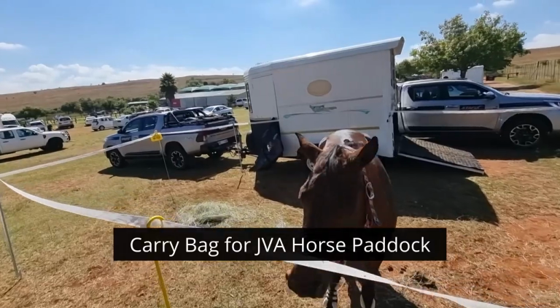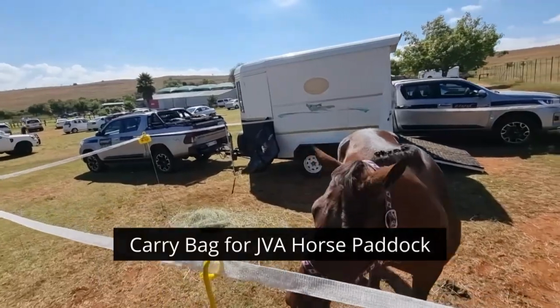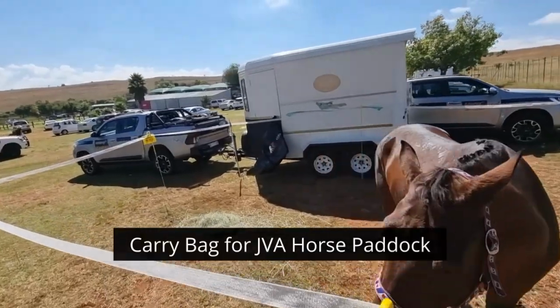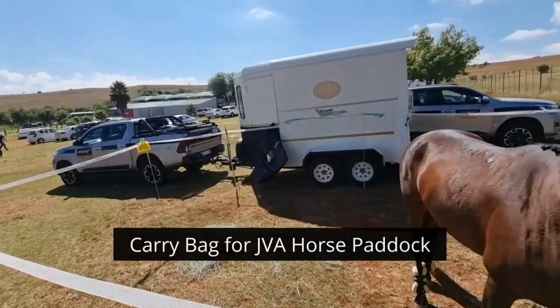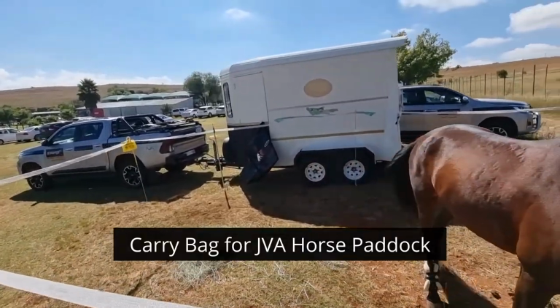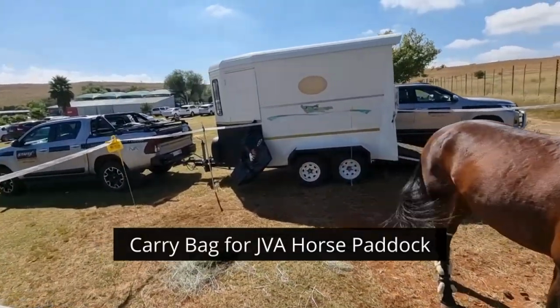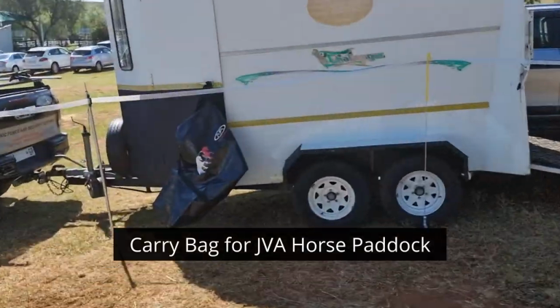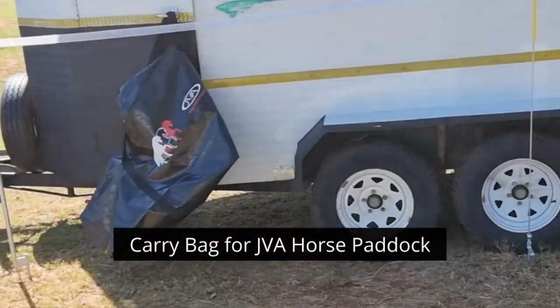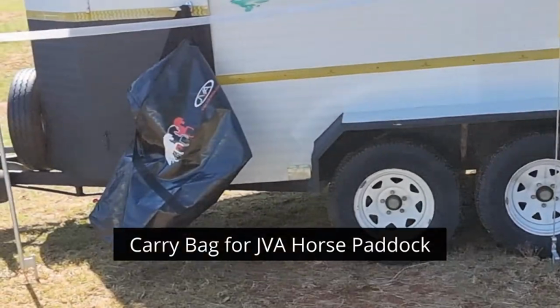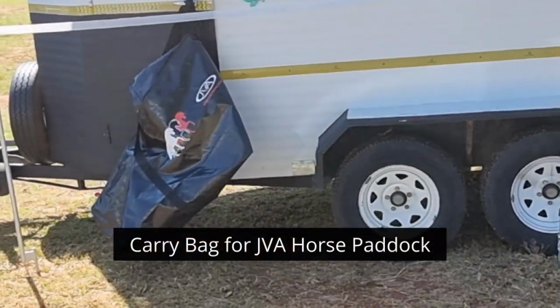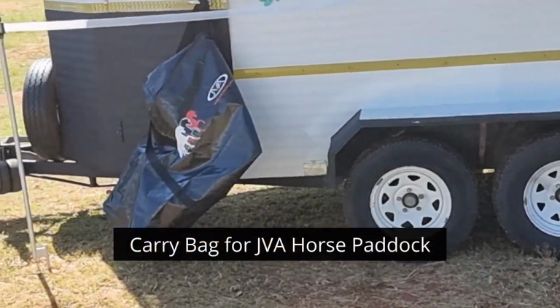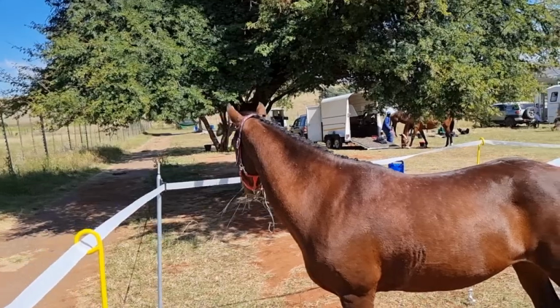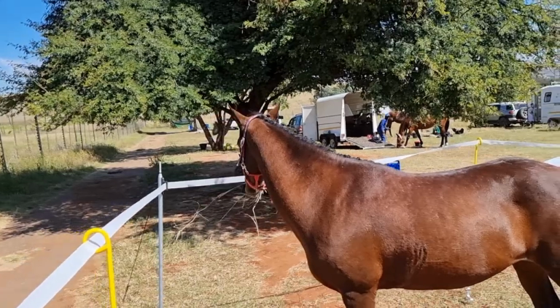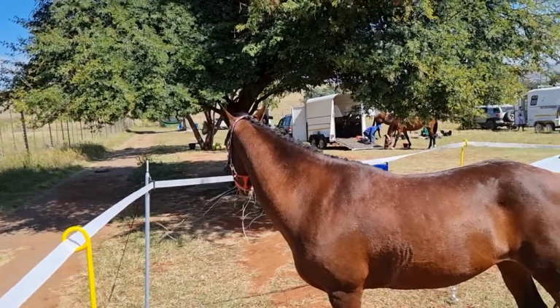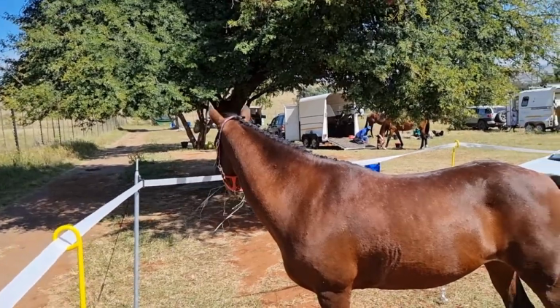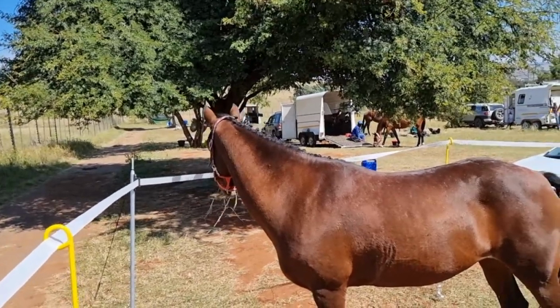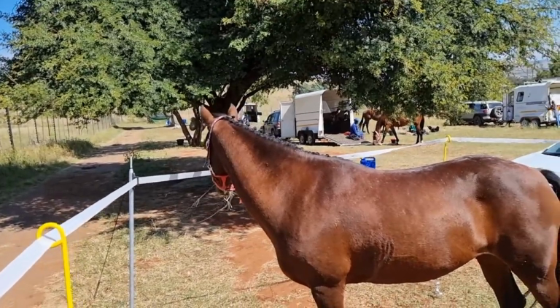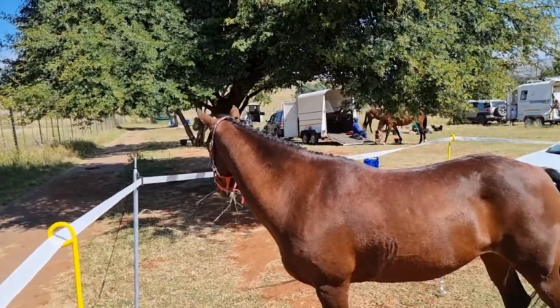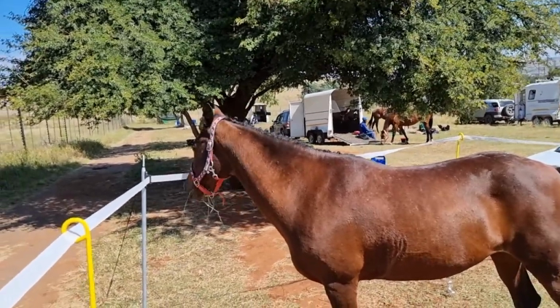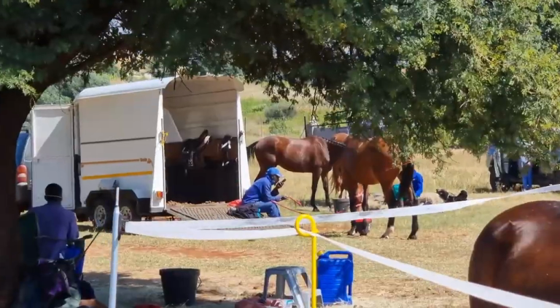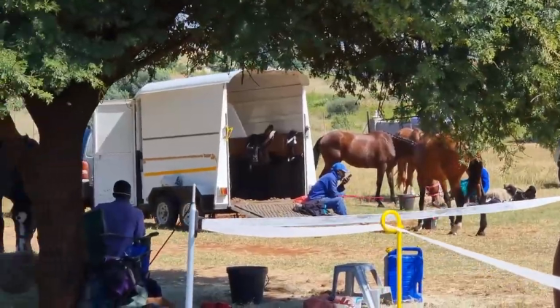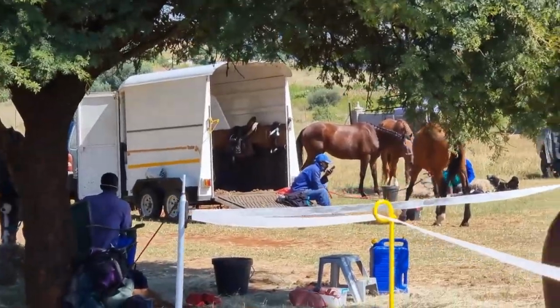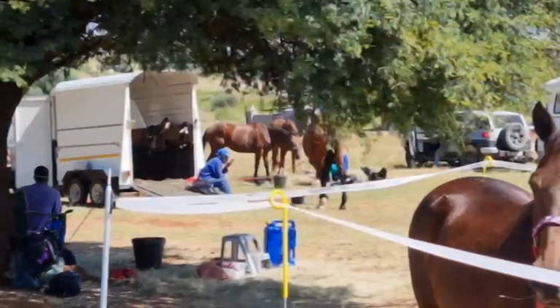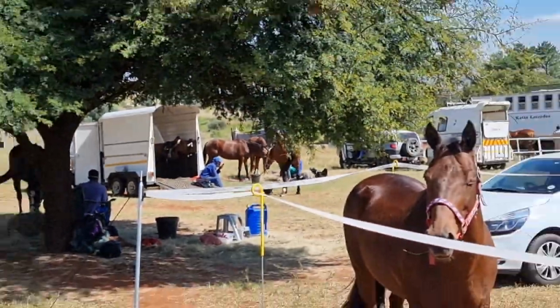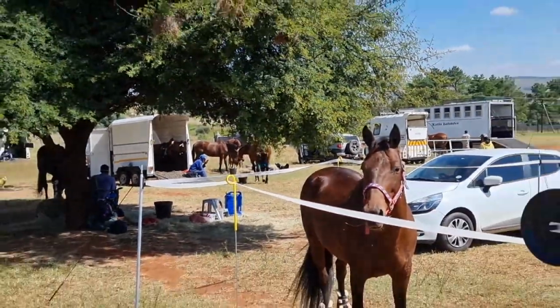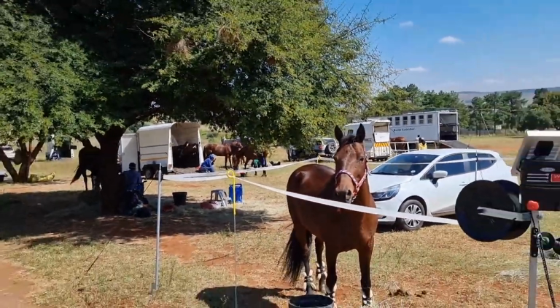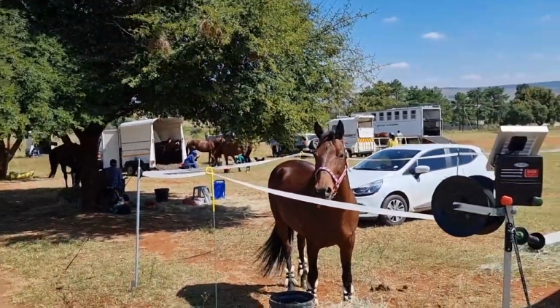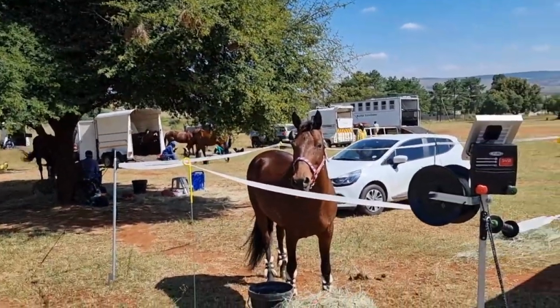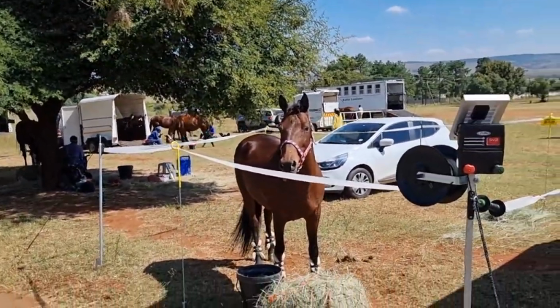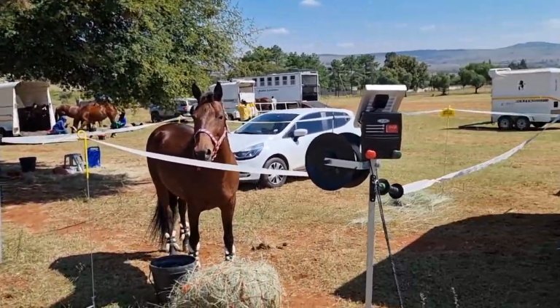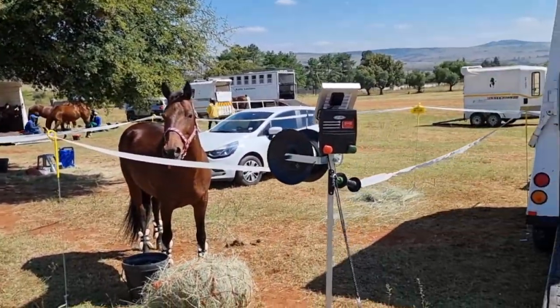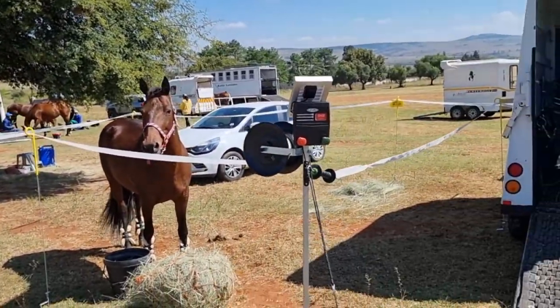And over there we have the black bag — it all comes in to pack it up when the time's gone. While the other horses are all being handled with the handlers, we have Flinda here all by himself, relaxed inside the JVA paddock.